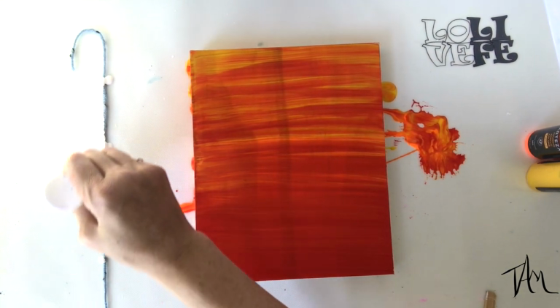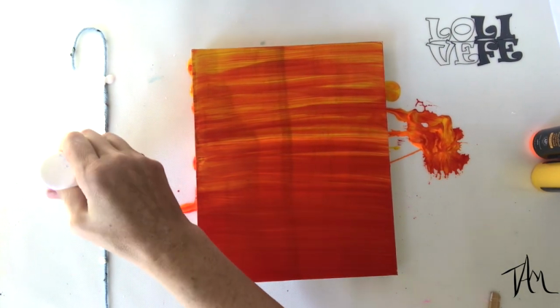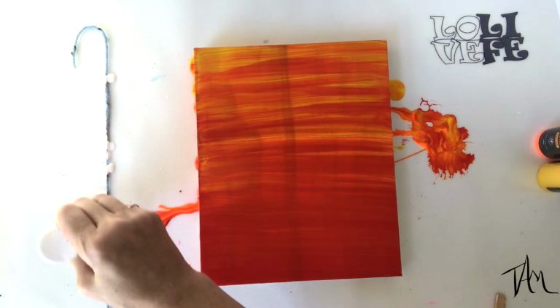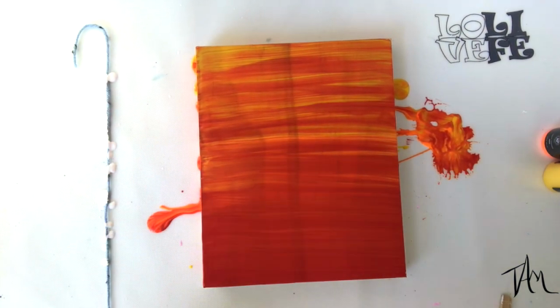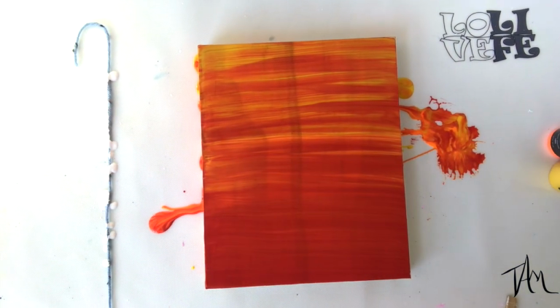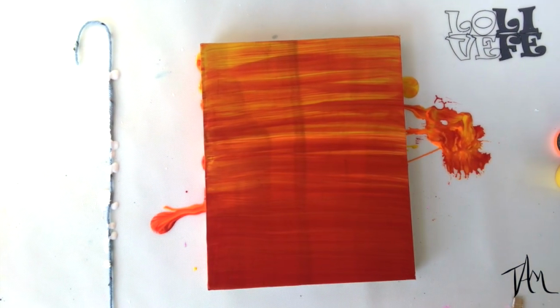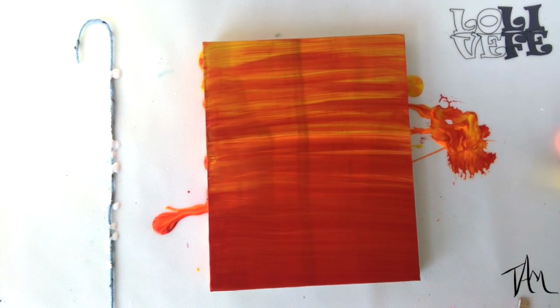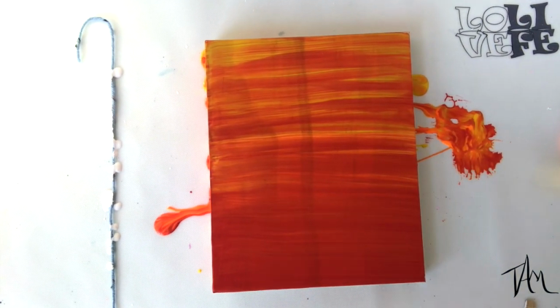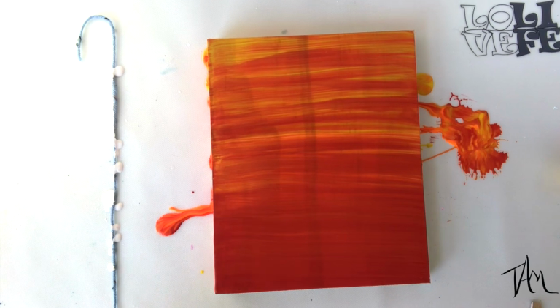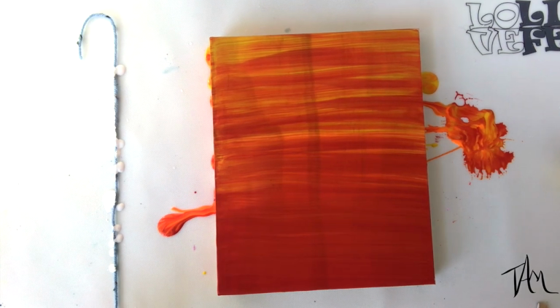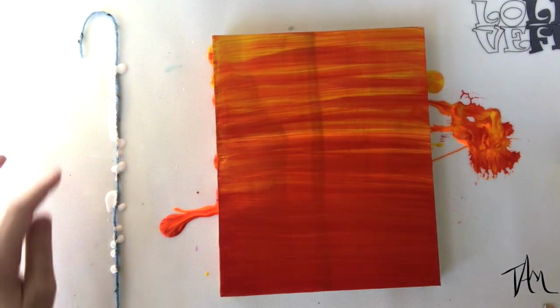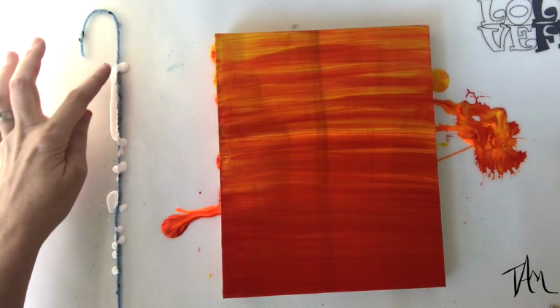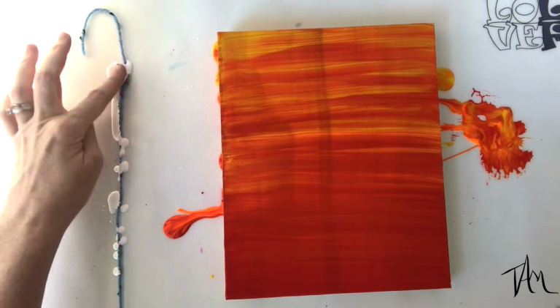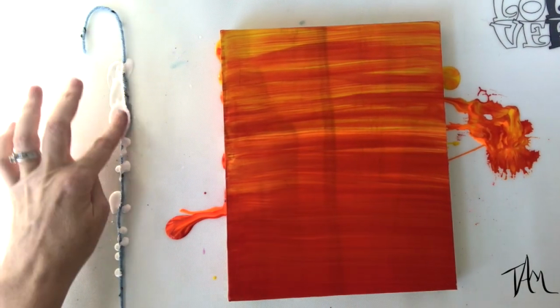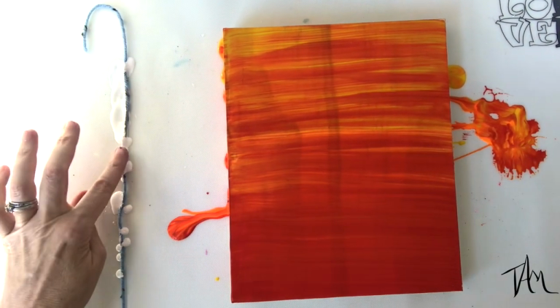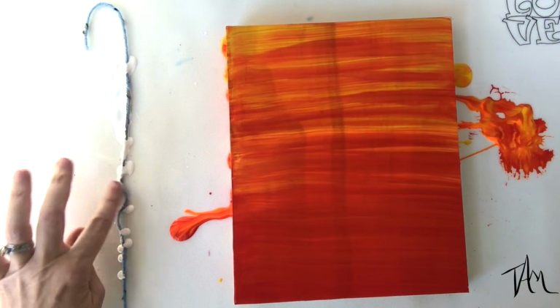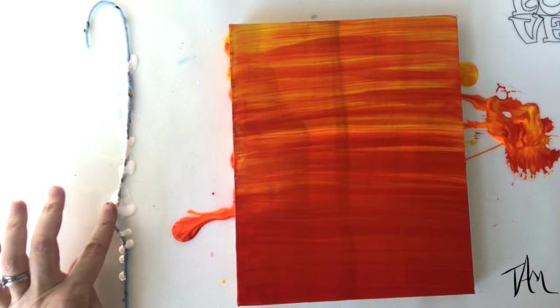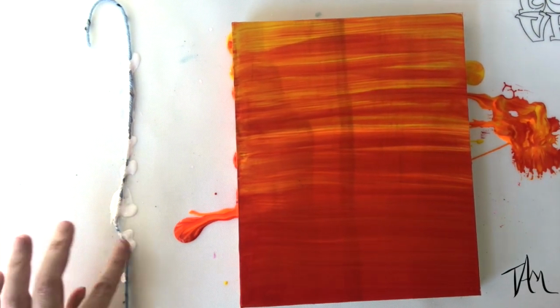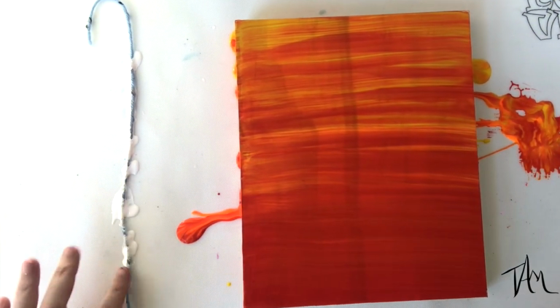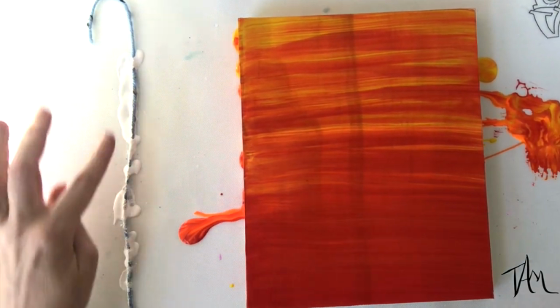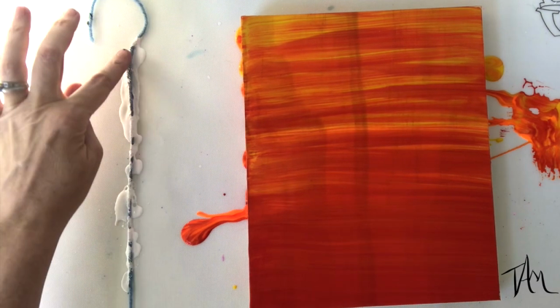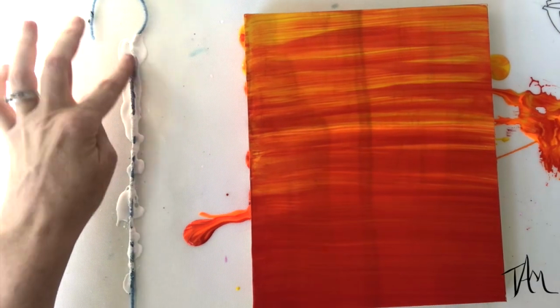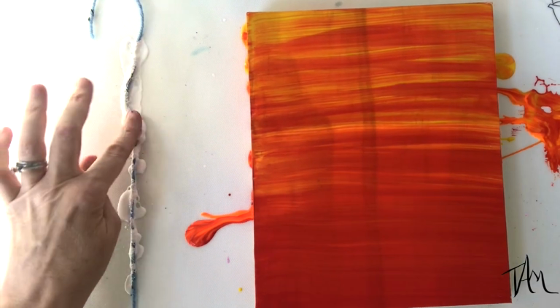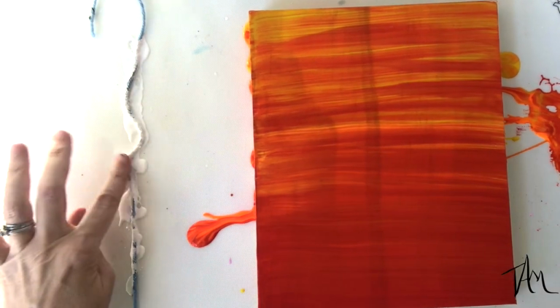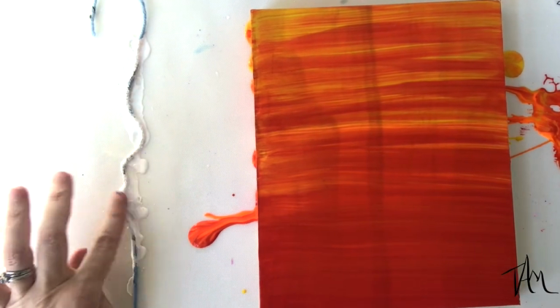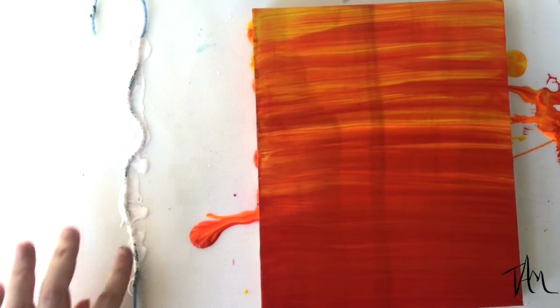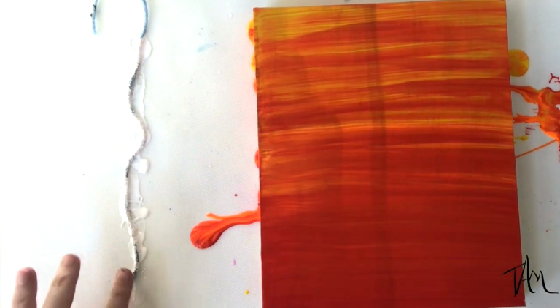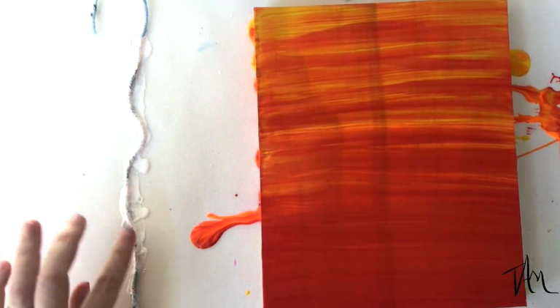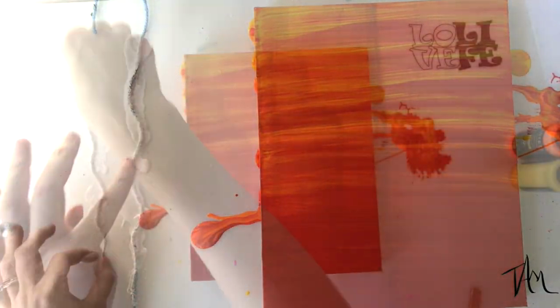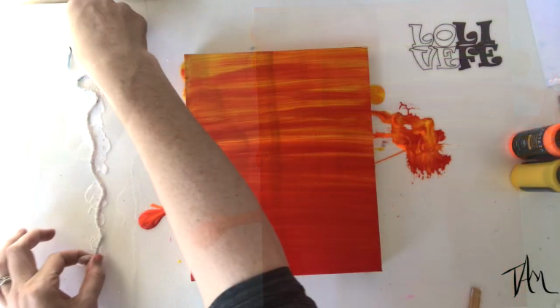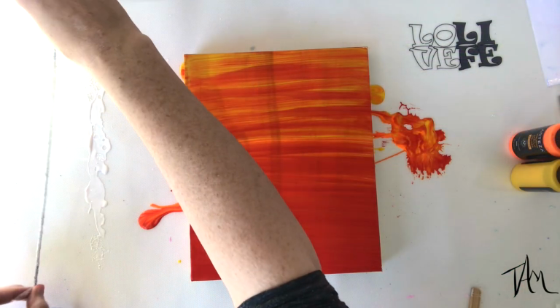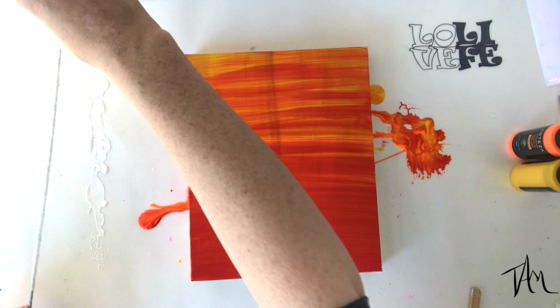Now I use the white paint out of the same set and I put it on my yarn, dabbing it with my fingers so that the paint really absorbs into the yarn before moving it over onto my board and creating my trees.